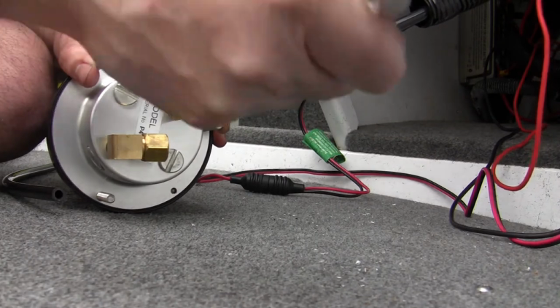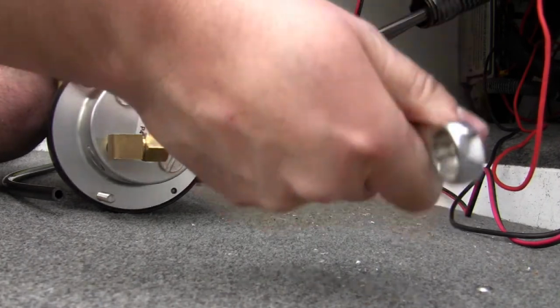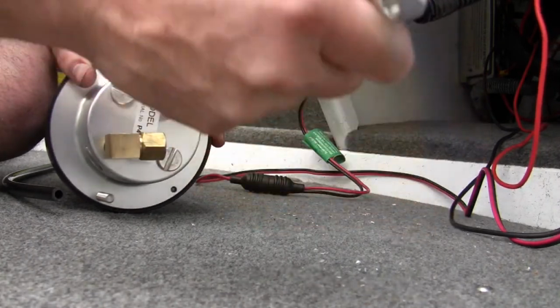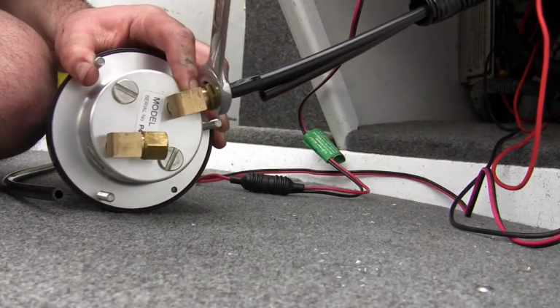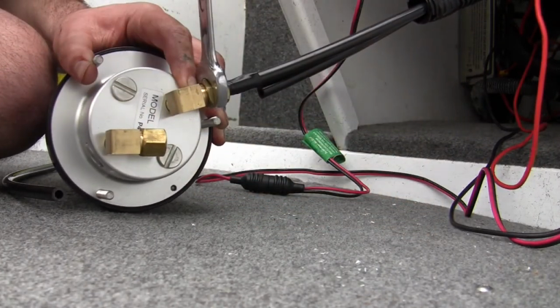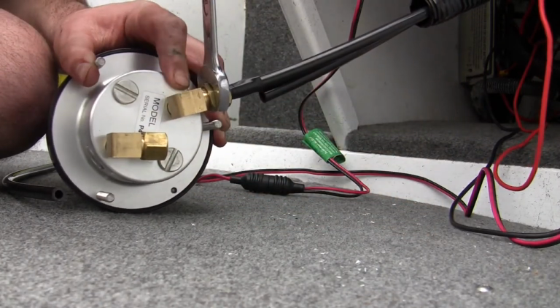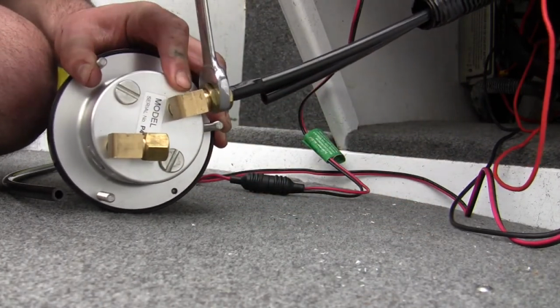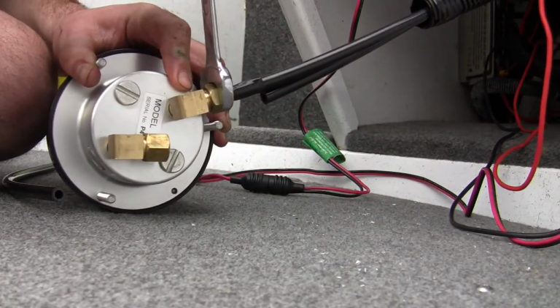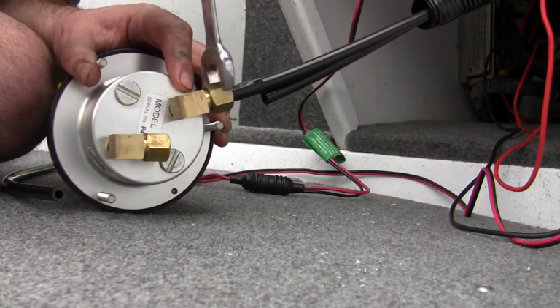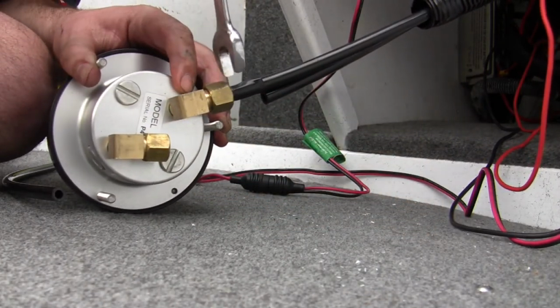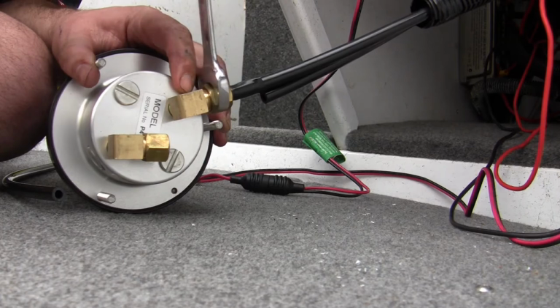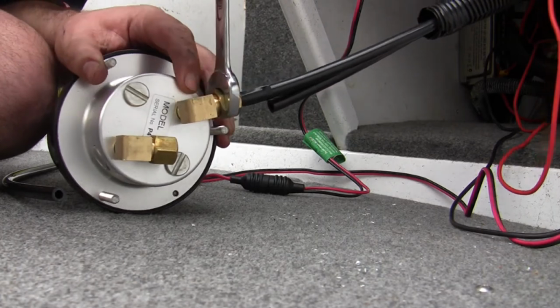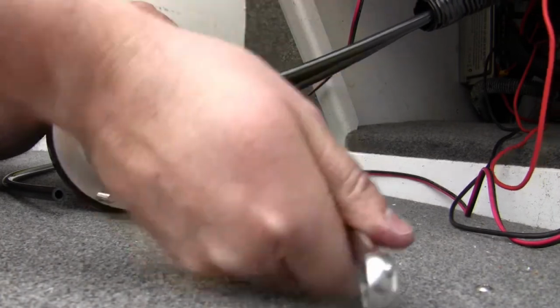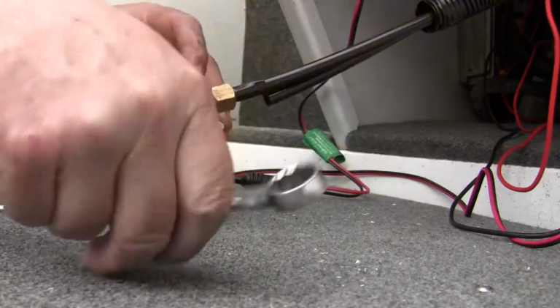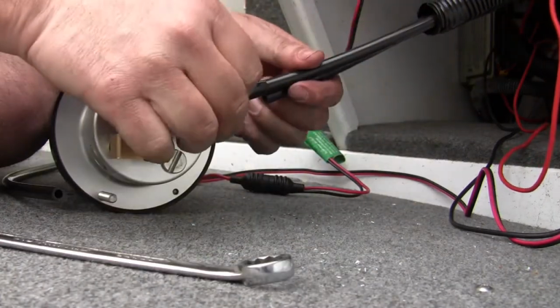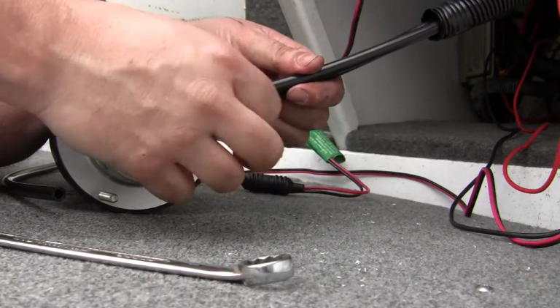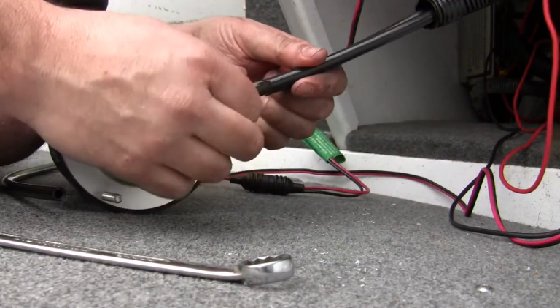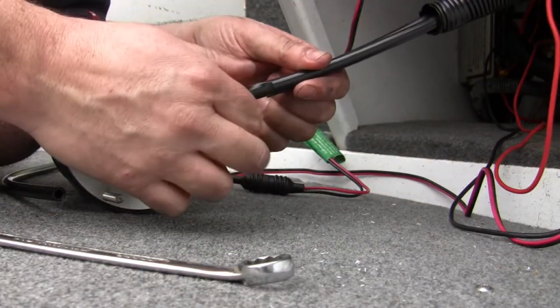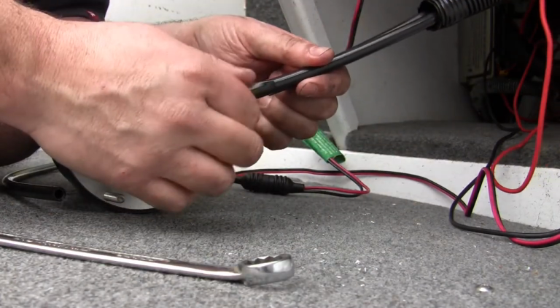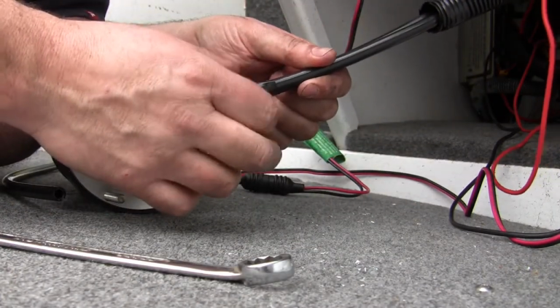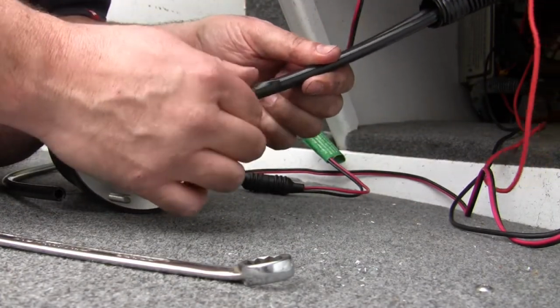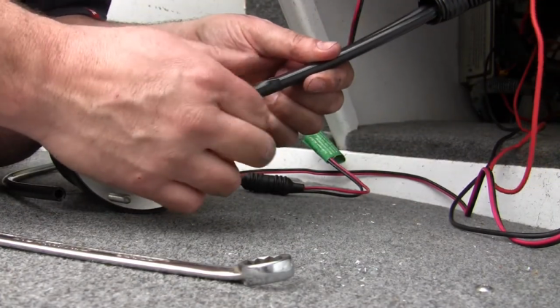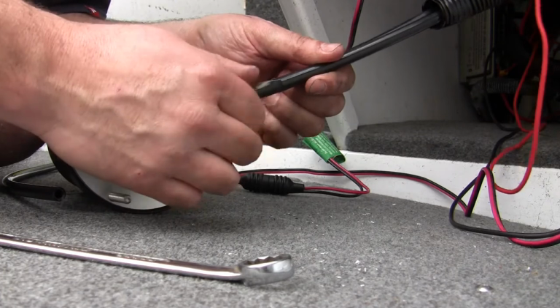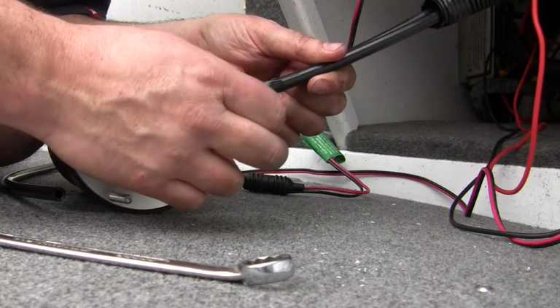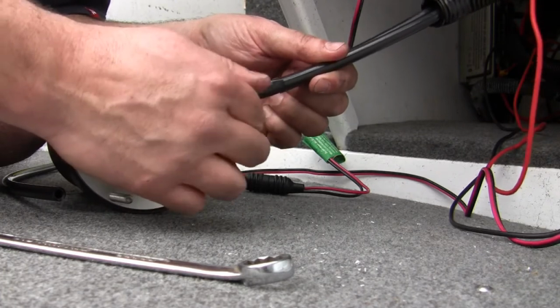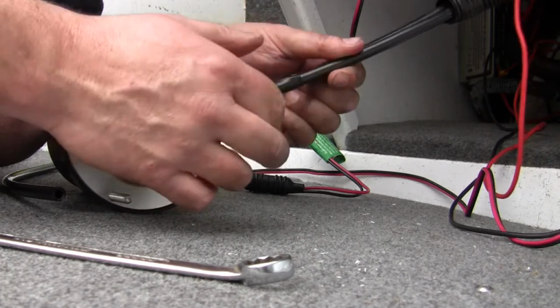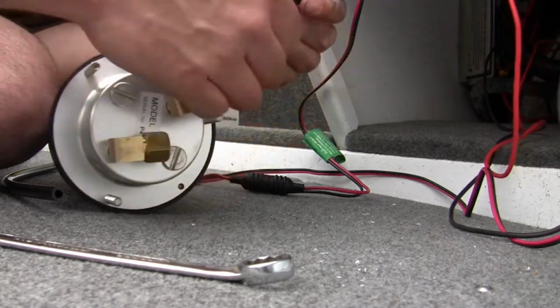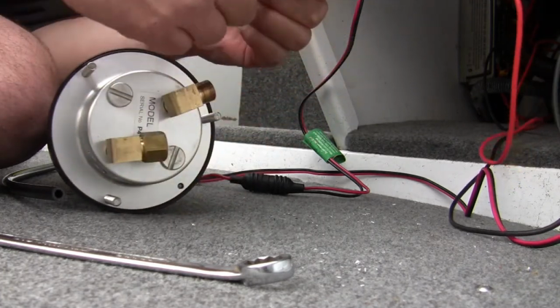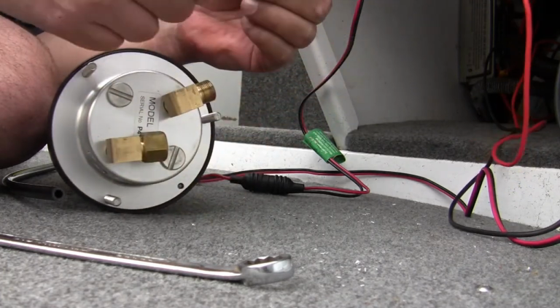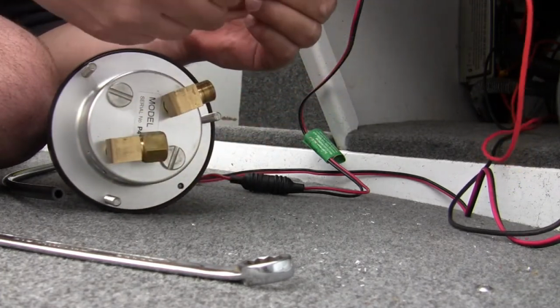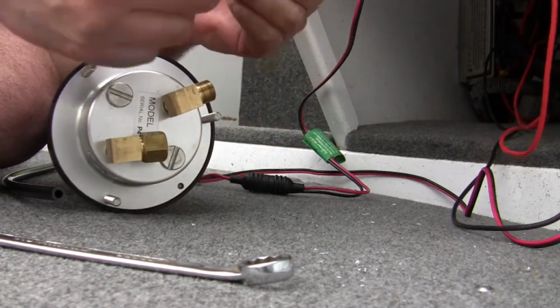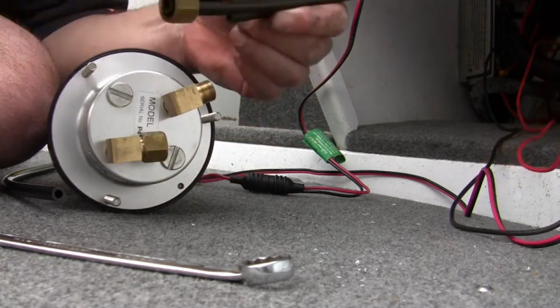You don't need to put a whole lot of force on these things. Undo that now — that fitting is done, ready to go on where it's in situ. Pull a bit of tape off.